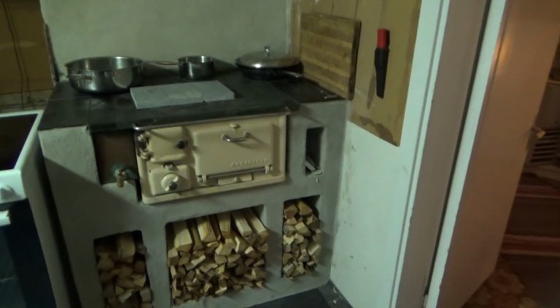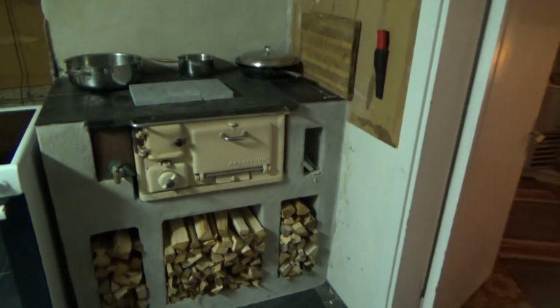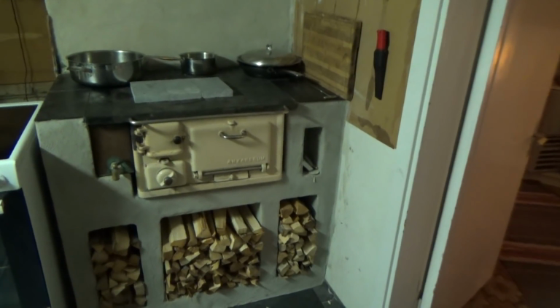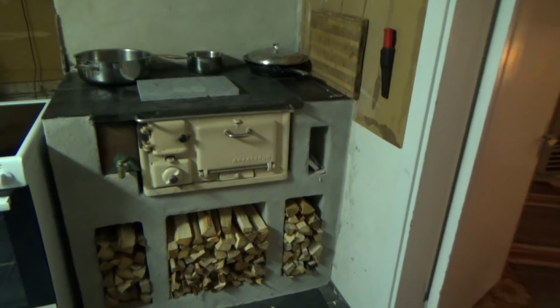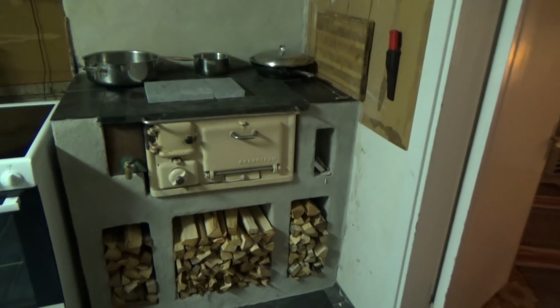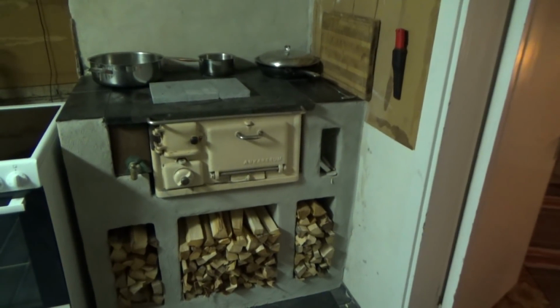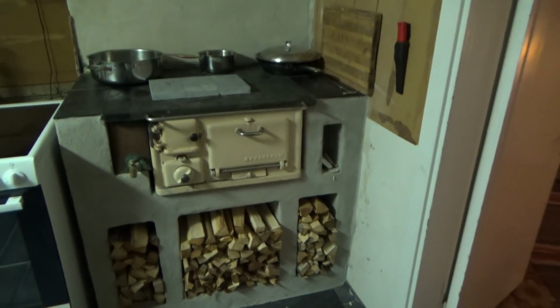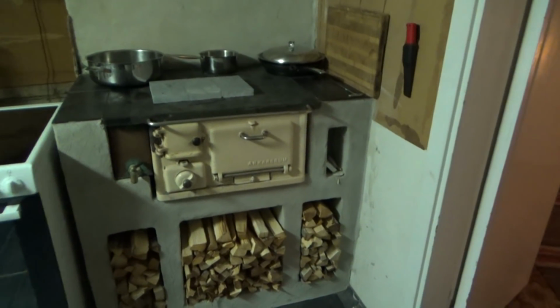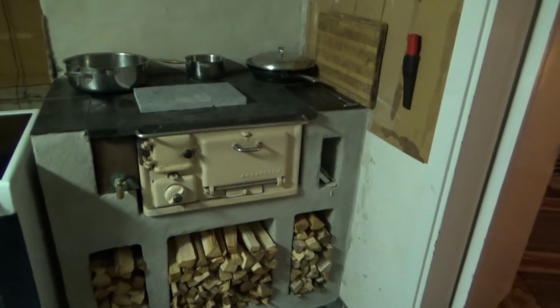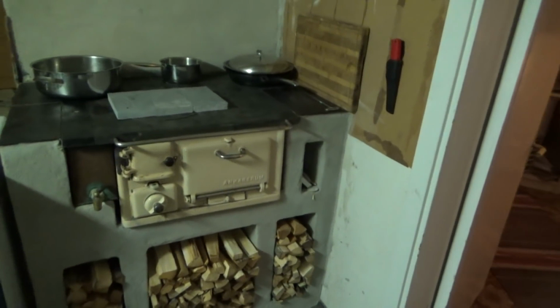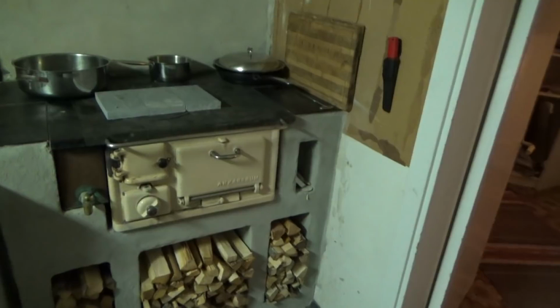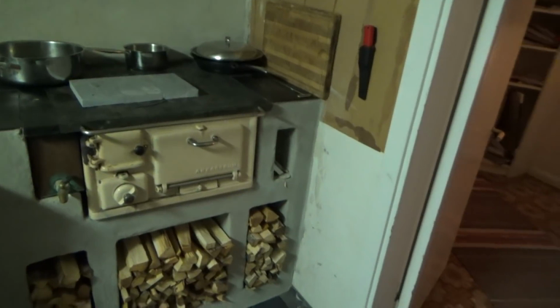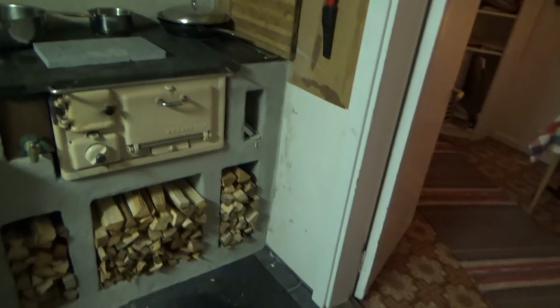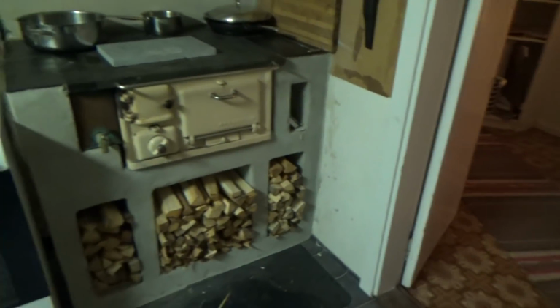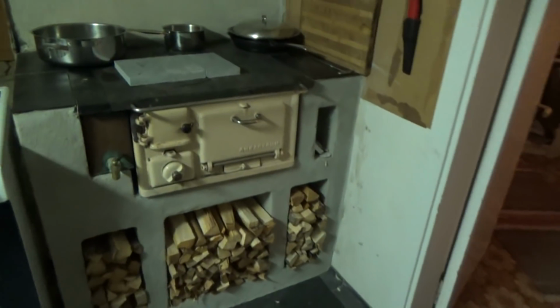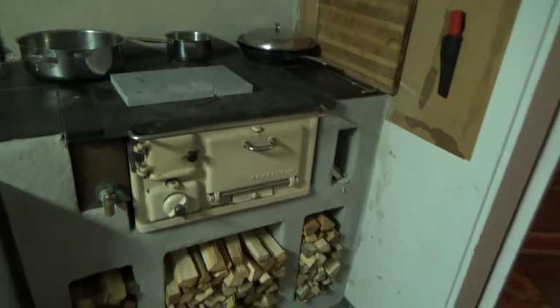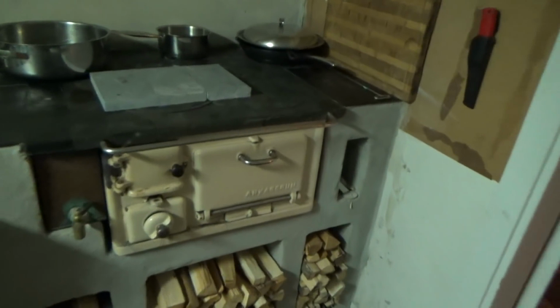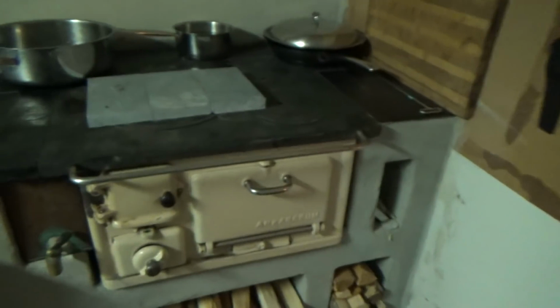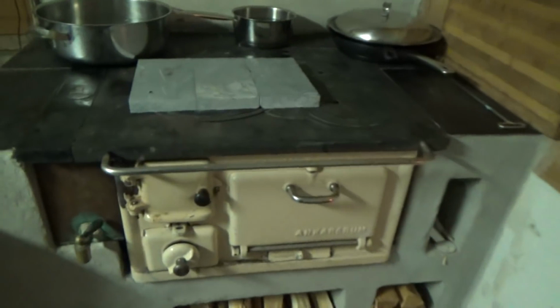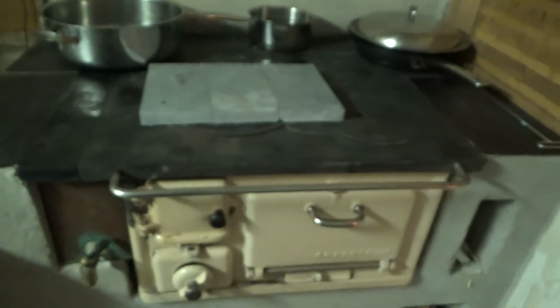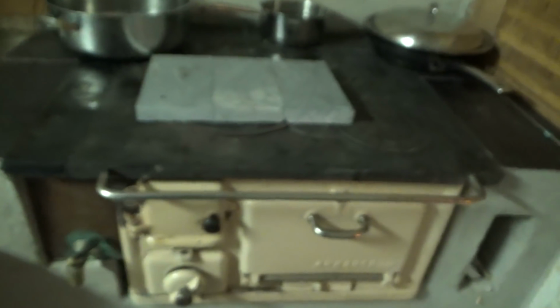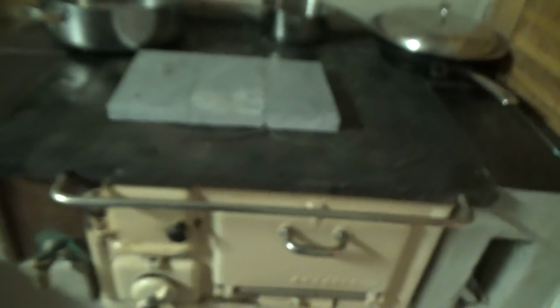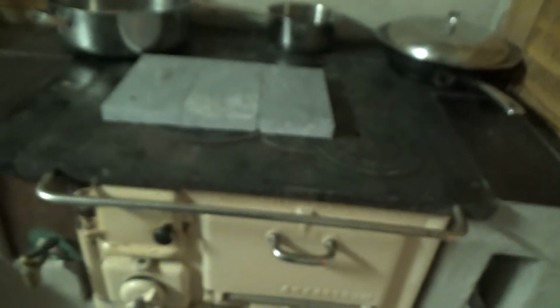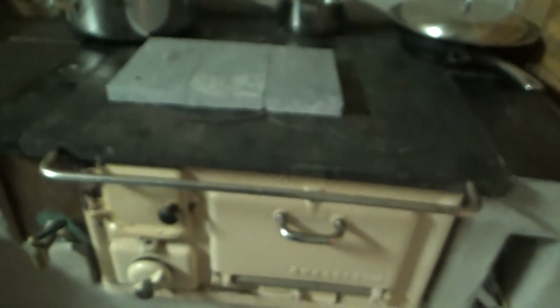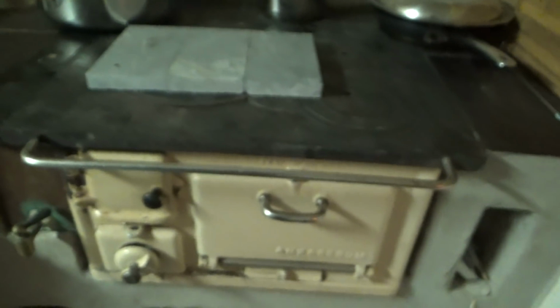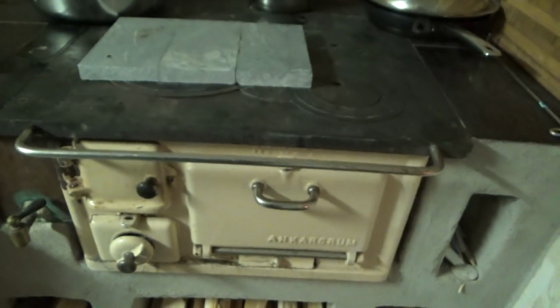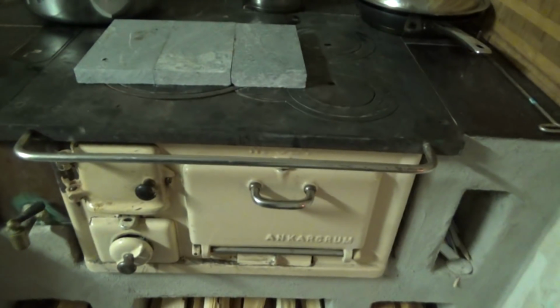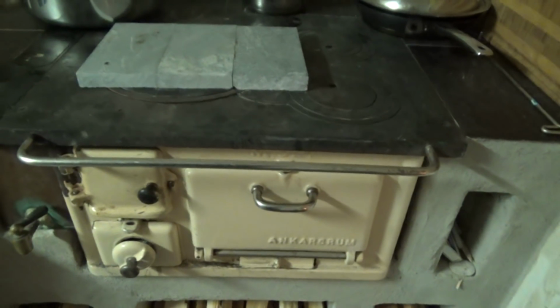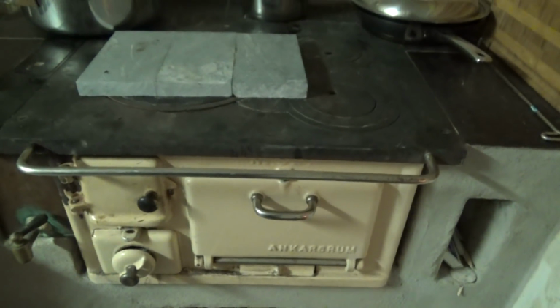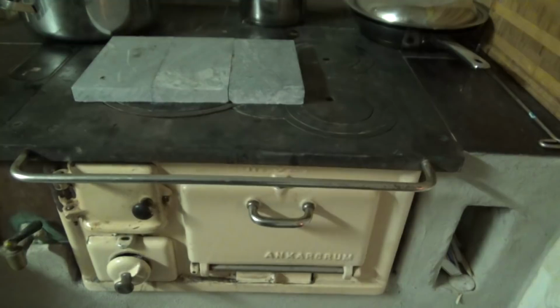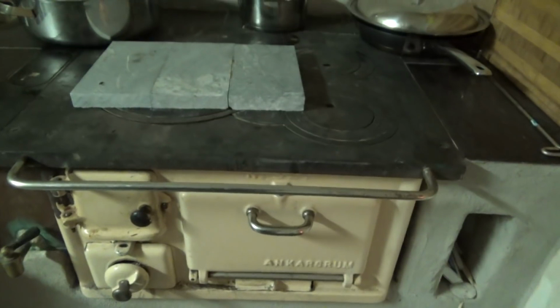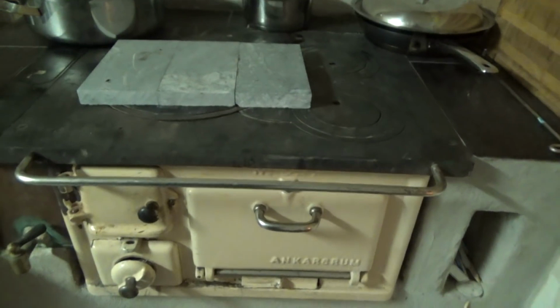Good evening. I wanted to show you this renovation of this very old kitchen. First I wanted to show you this very old pride and joy — this wood stove that we found upstairs and moved down here.